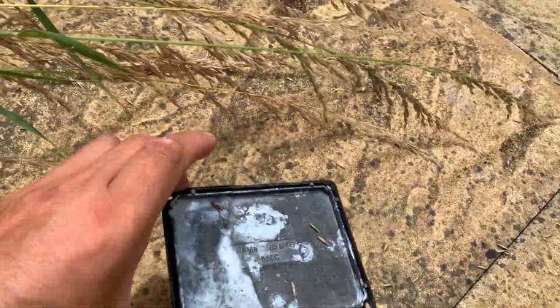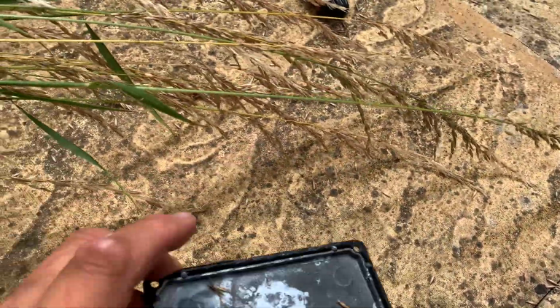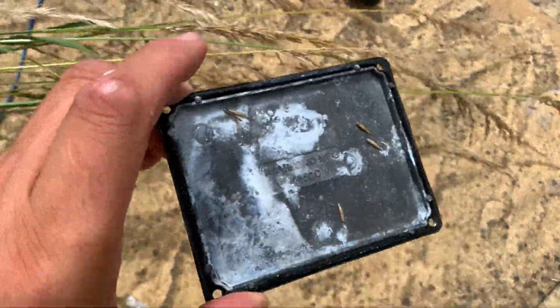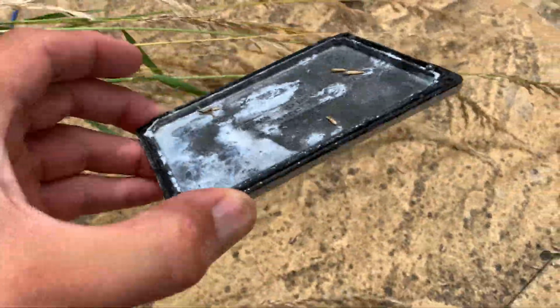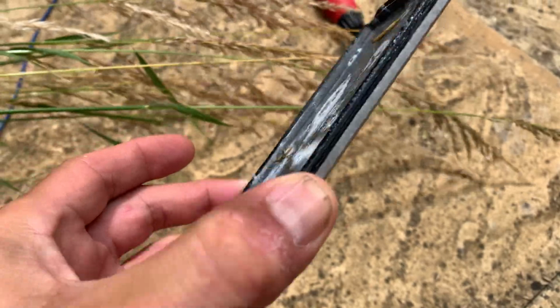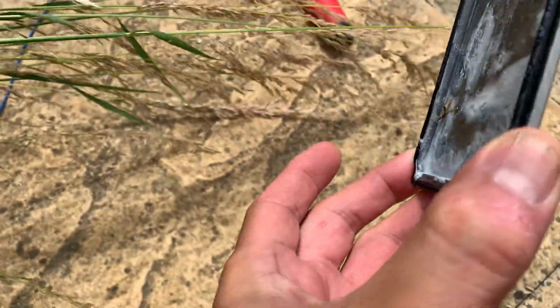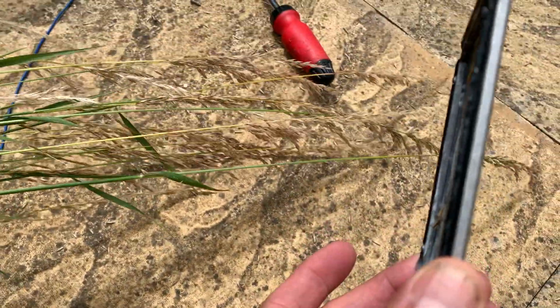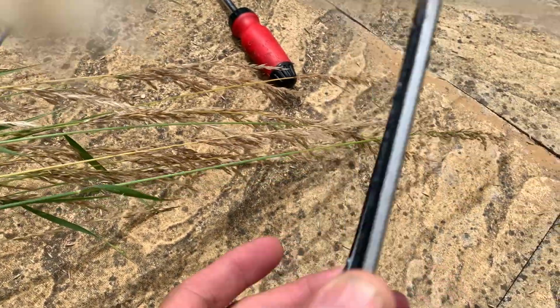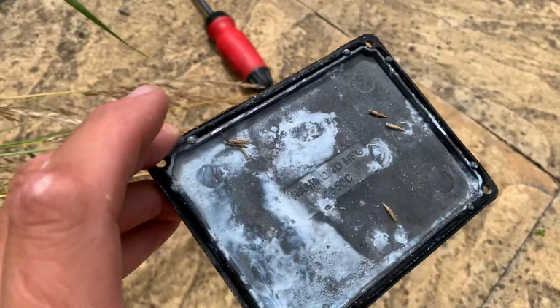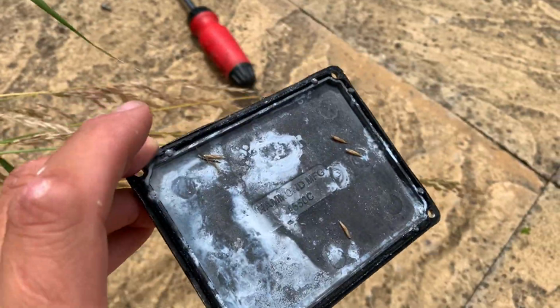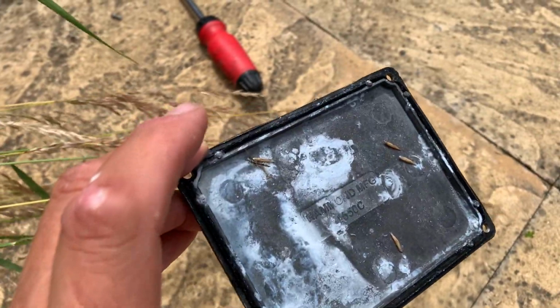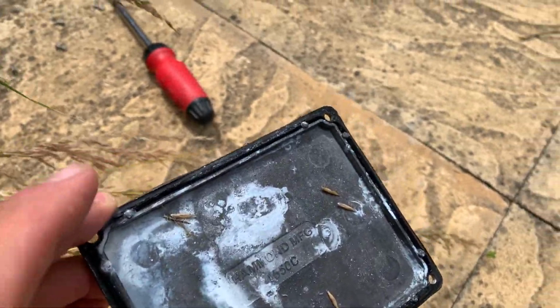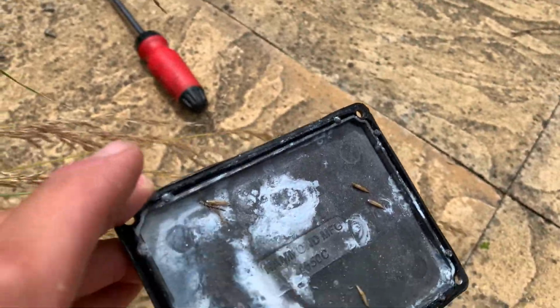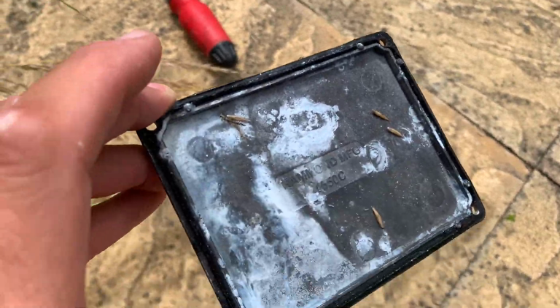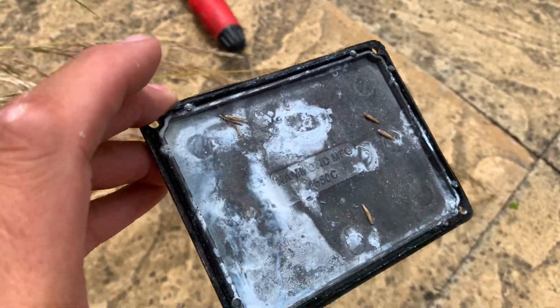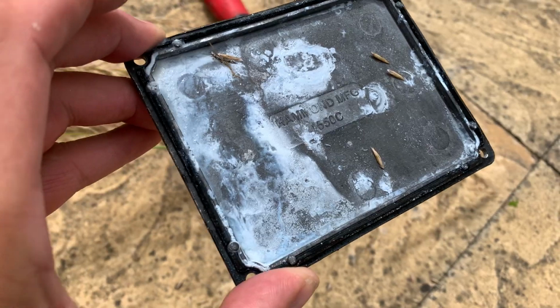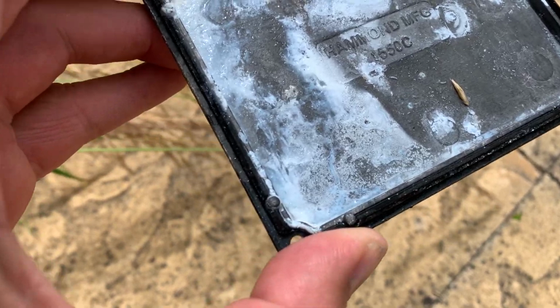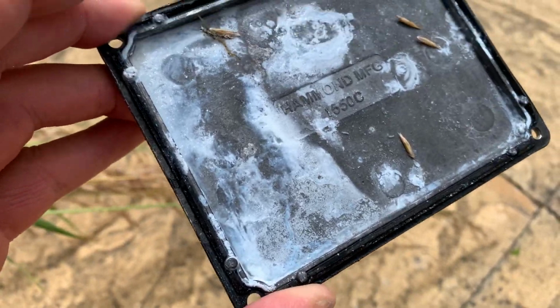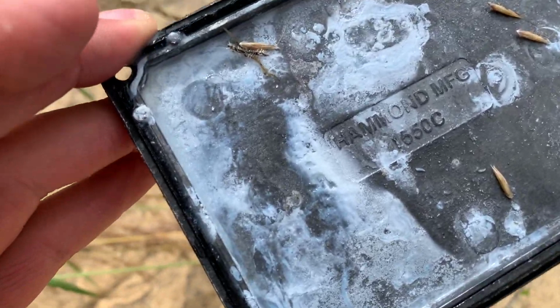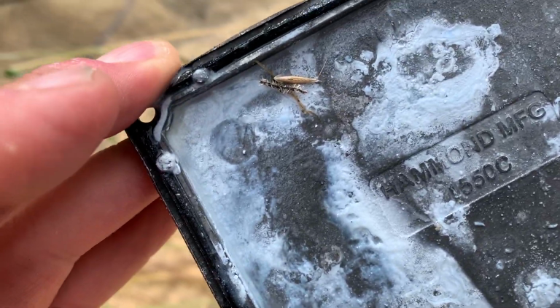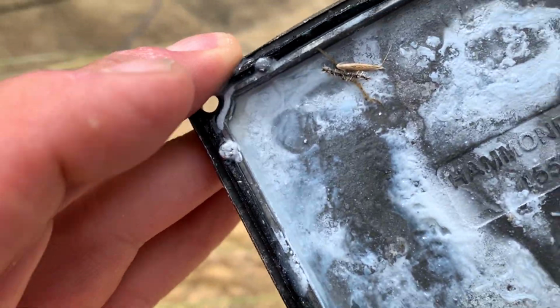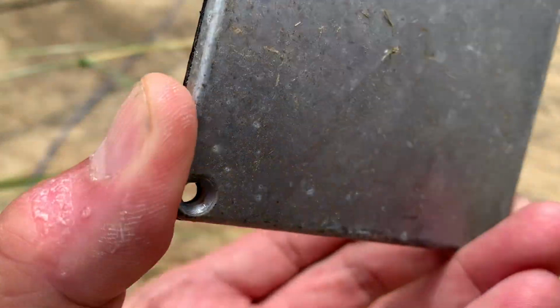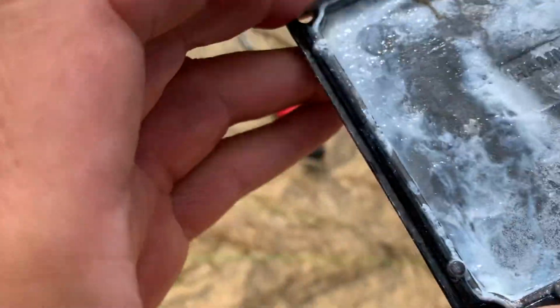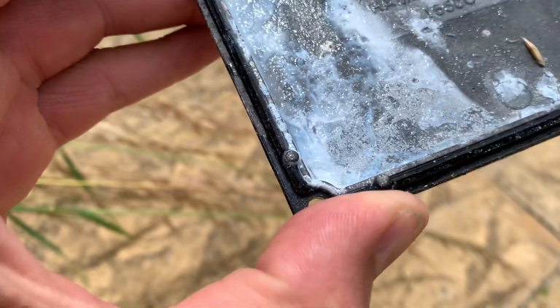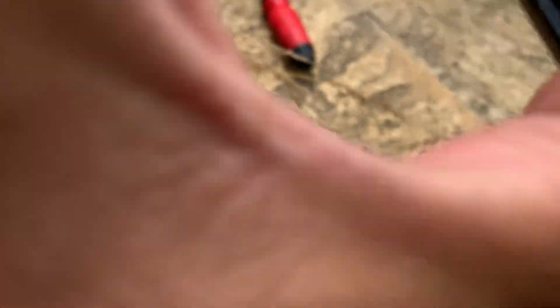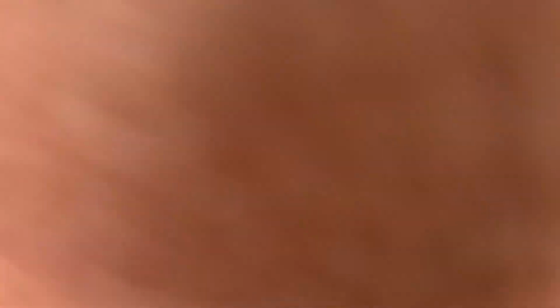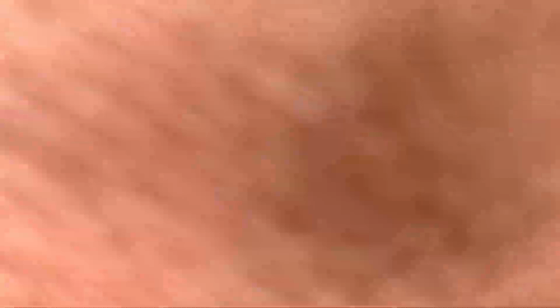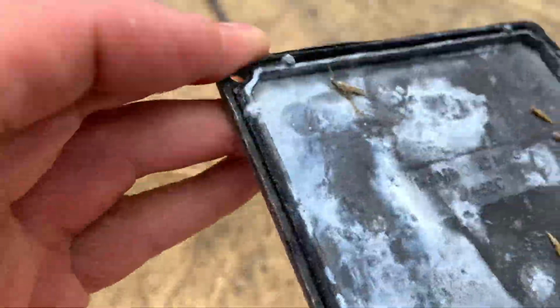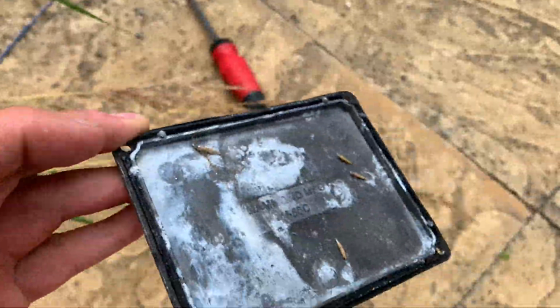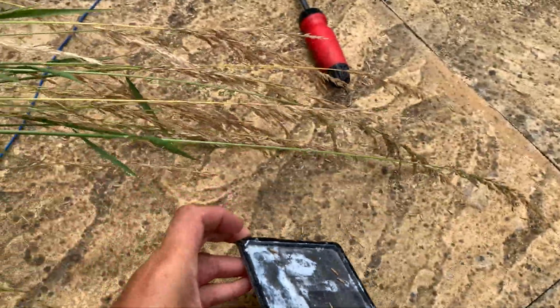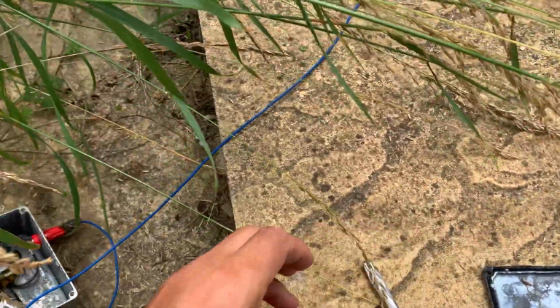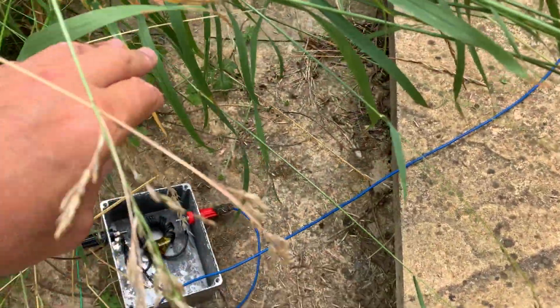As you can see — well, it's drying out now — but it wasn't full of water, however it had a lot of water in it. So this was supposed to be a weatherproof box, but it doesn't seem to be very weatherproof.